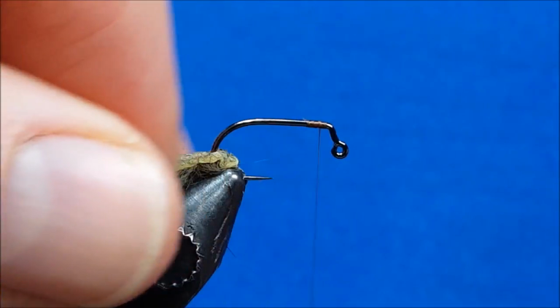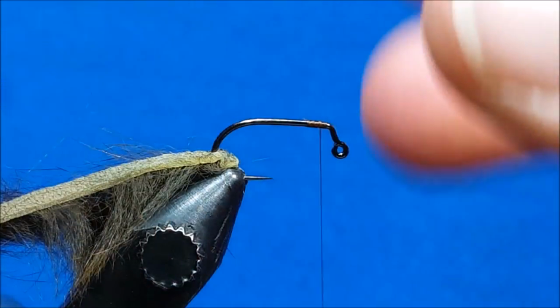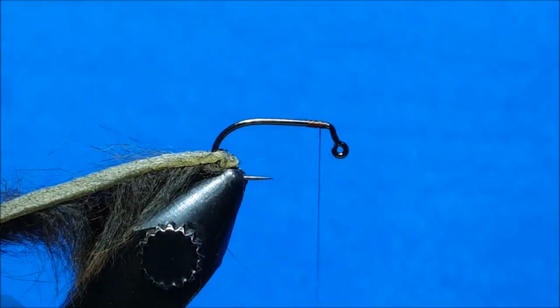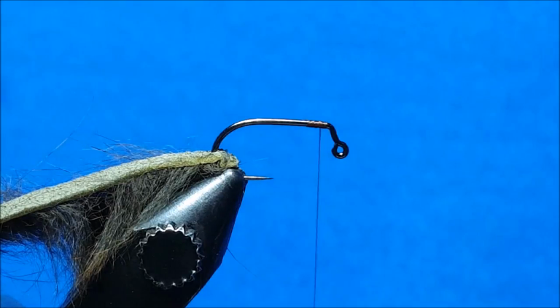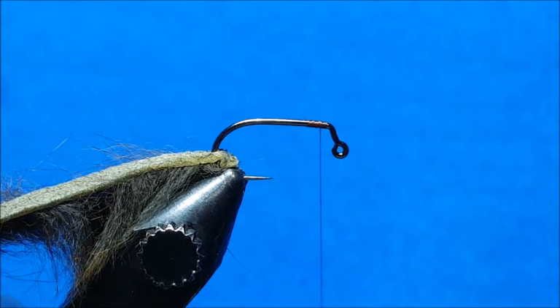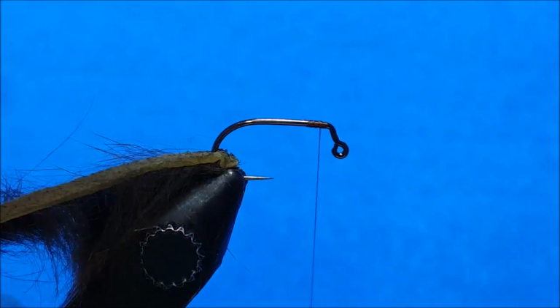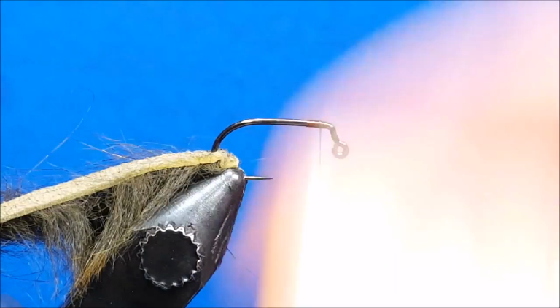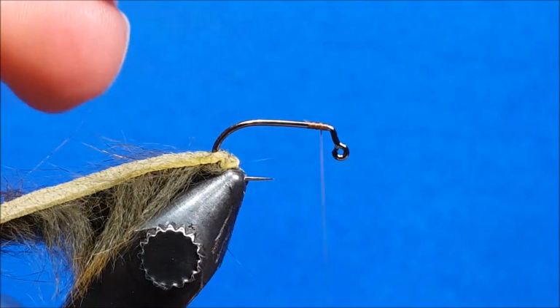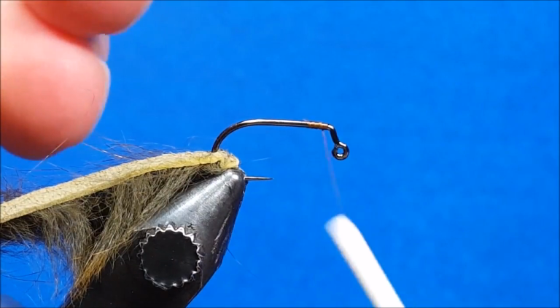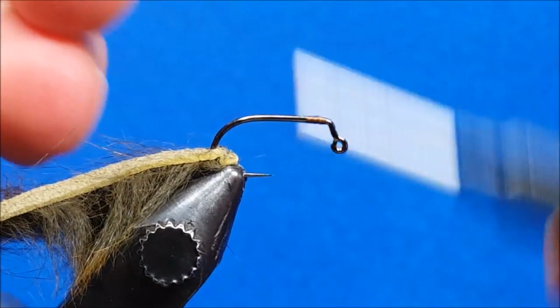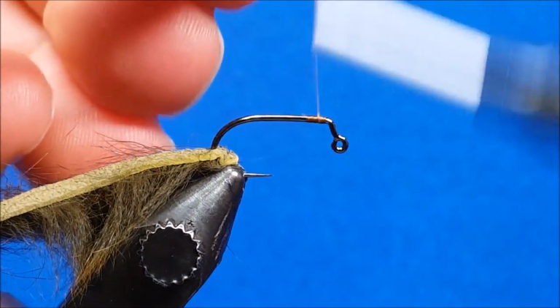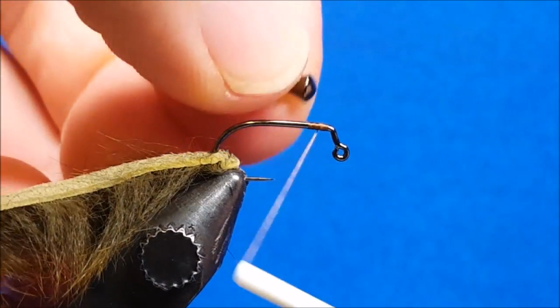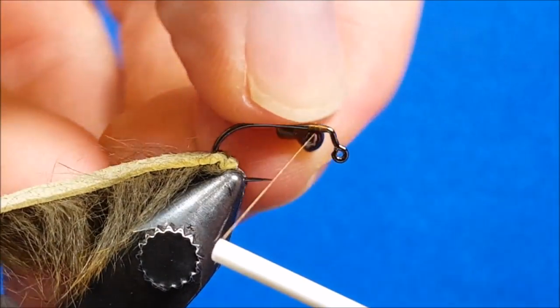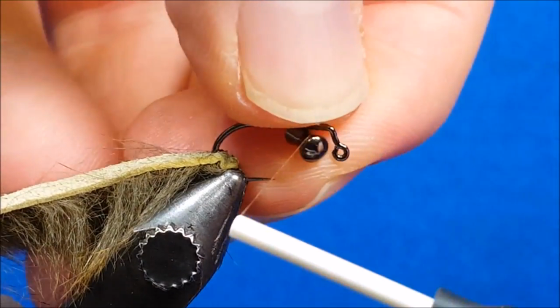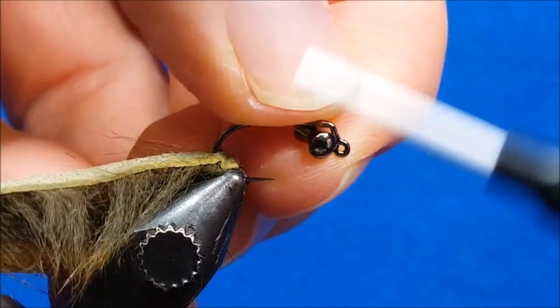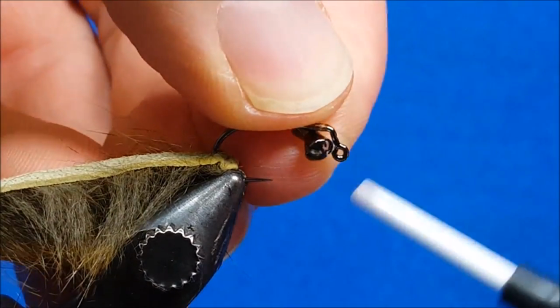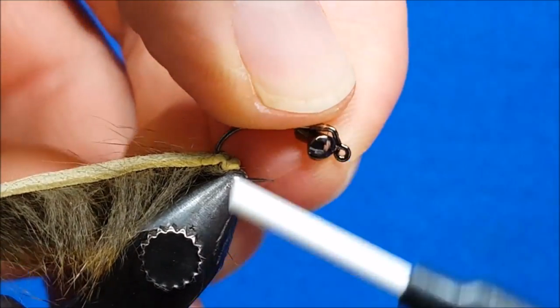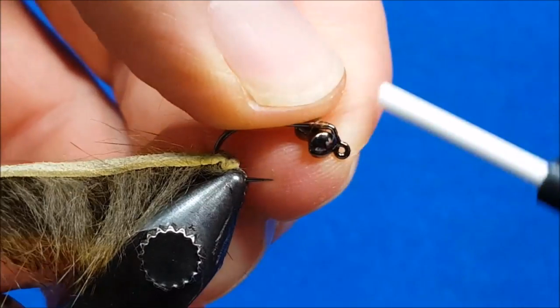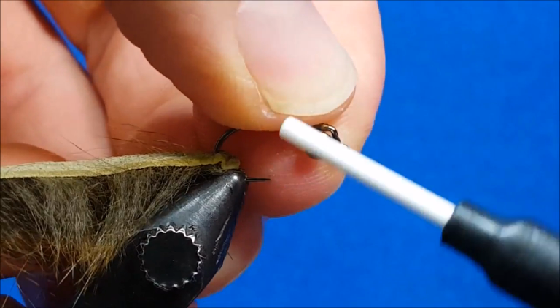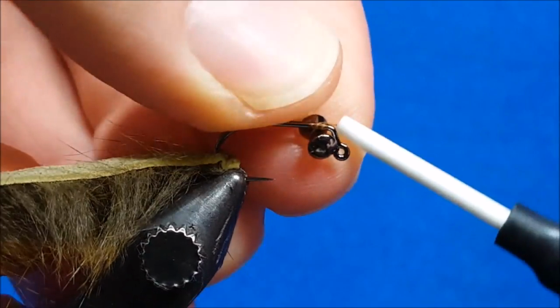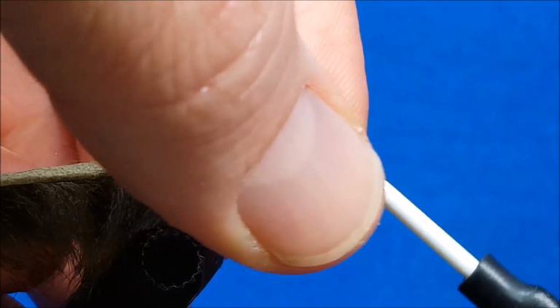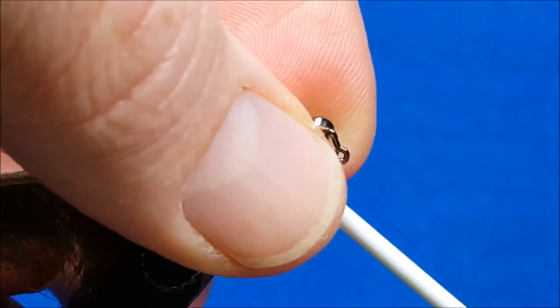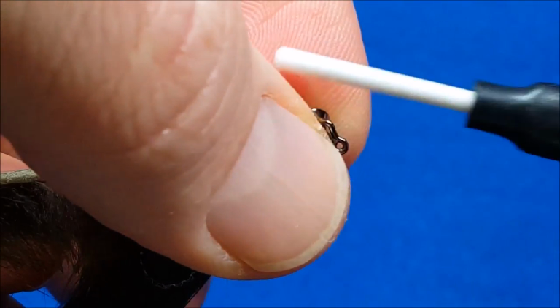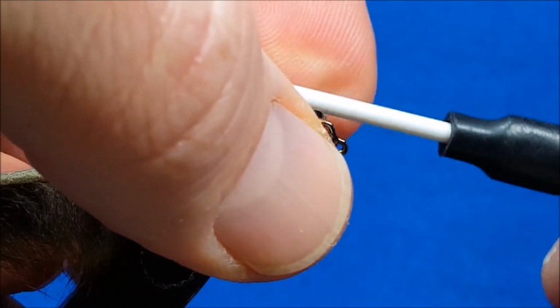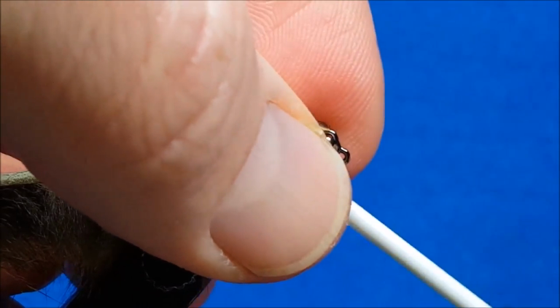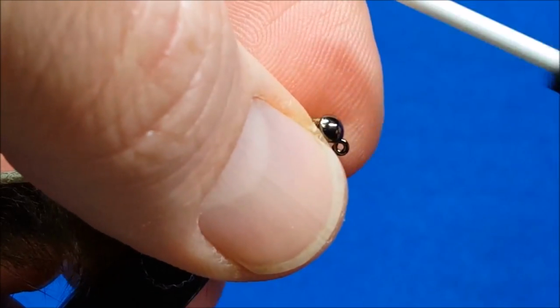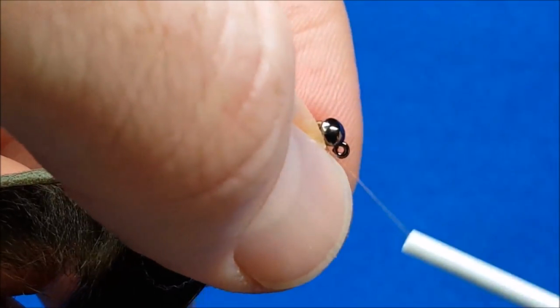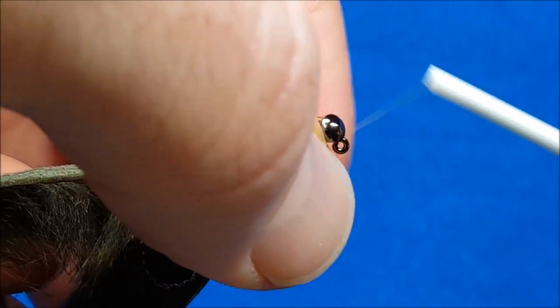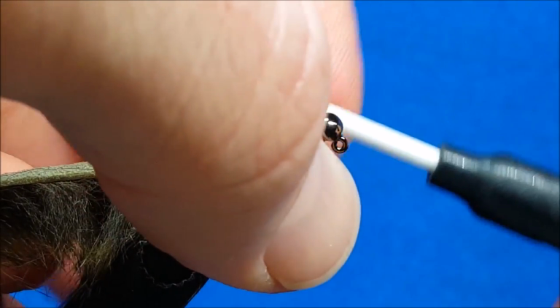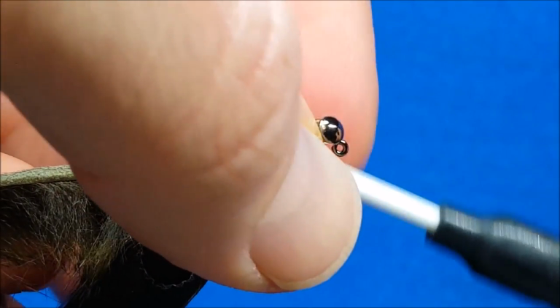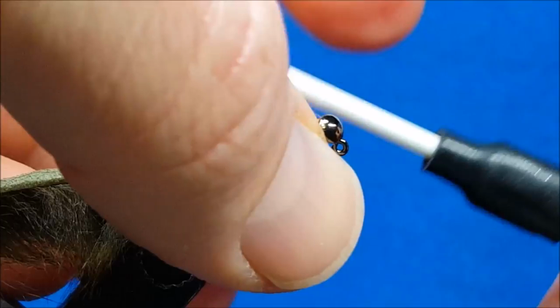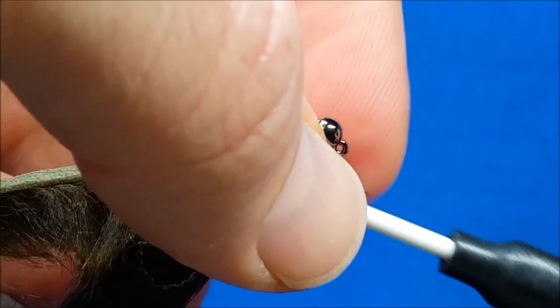If I was going to mass produce these, I would step tie the dumbbell eyes in a couple dozen at a time and let those glue and dry, but for the sake of the tying tutorial we're going to do this all in one swoop.